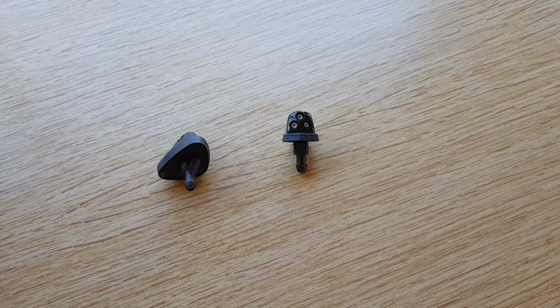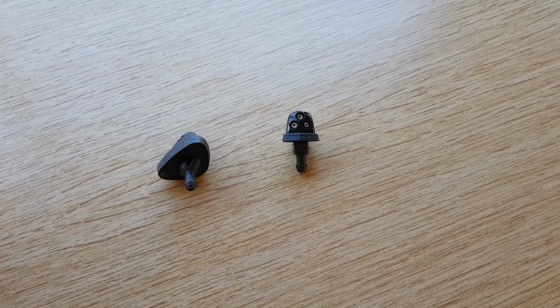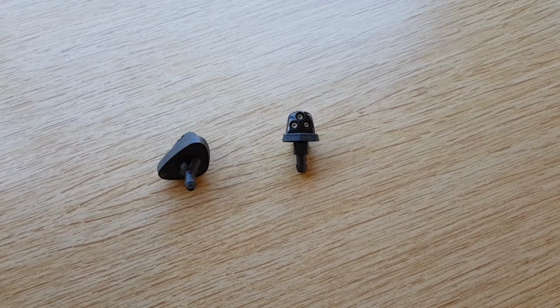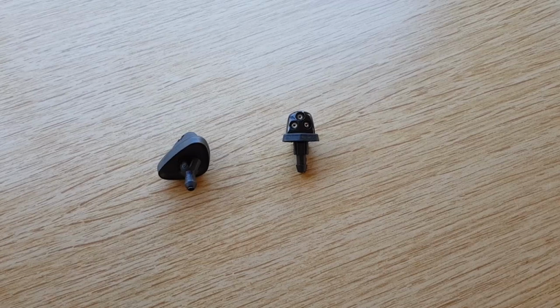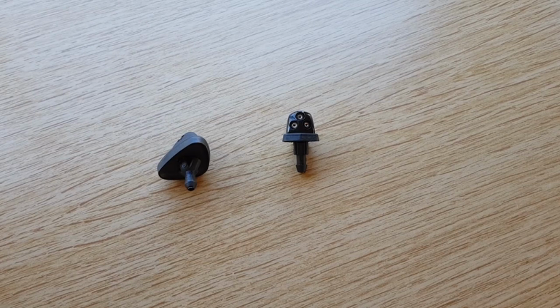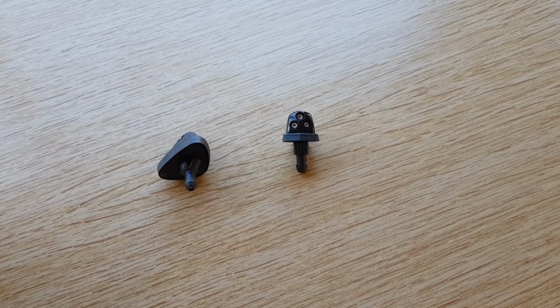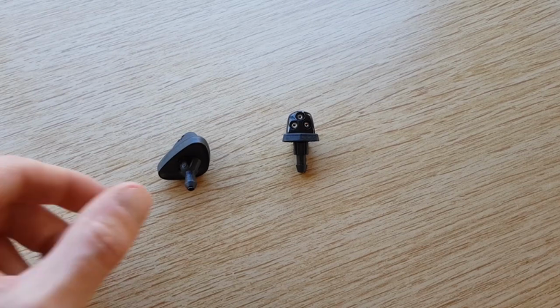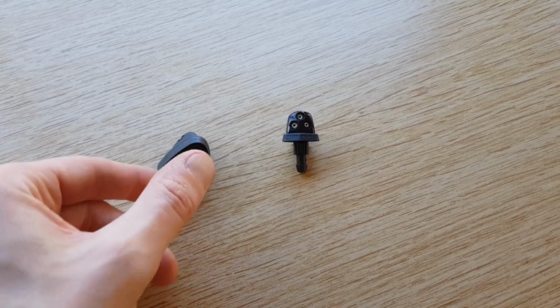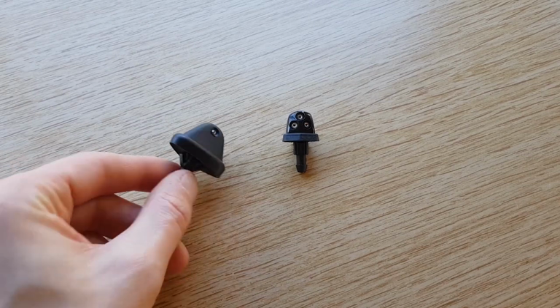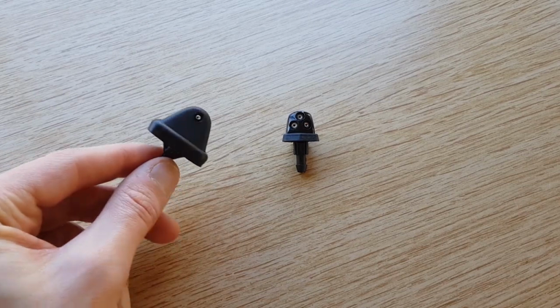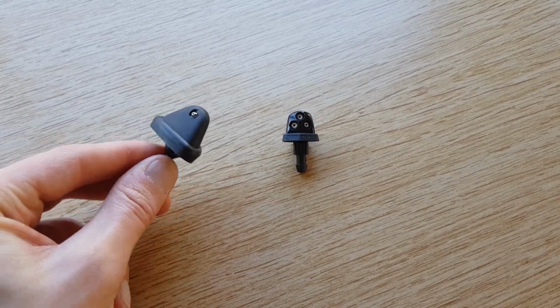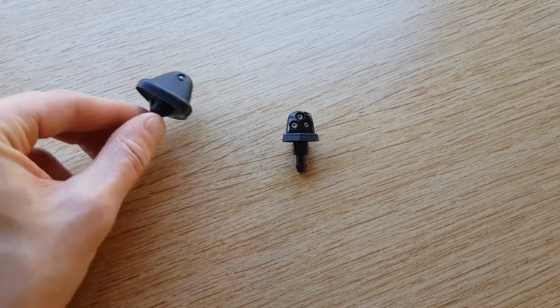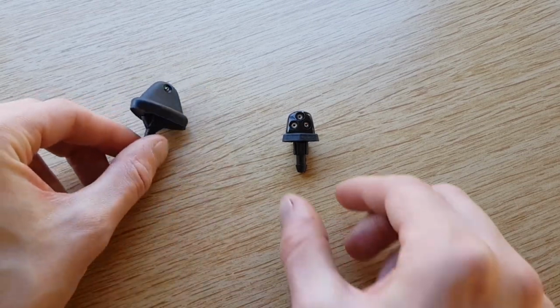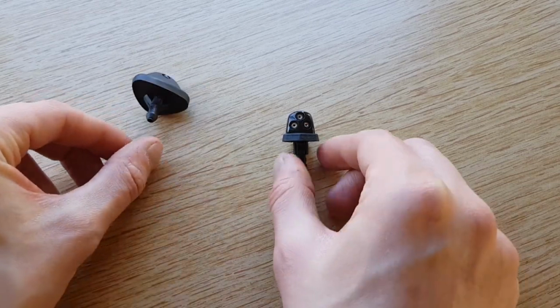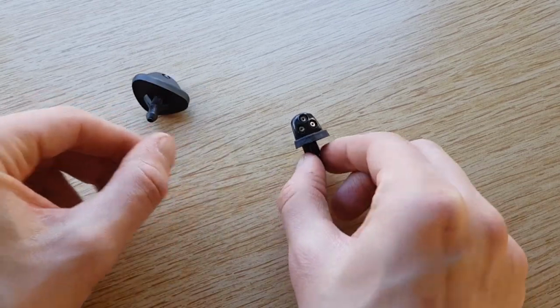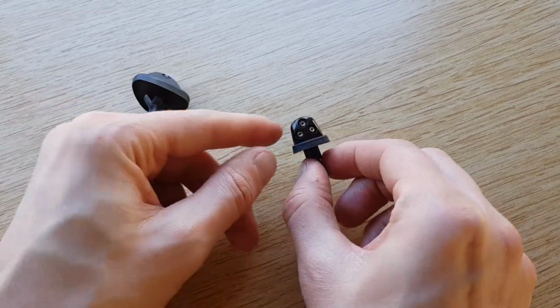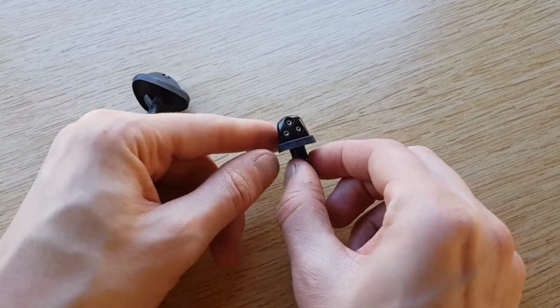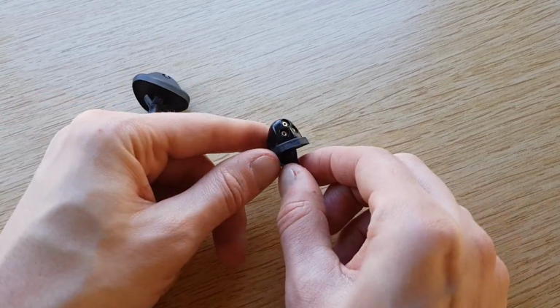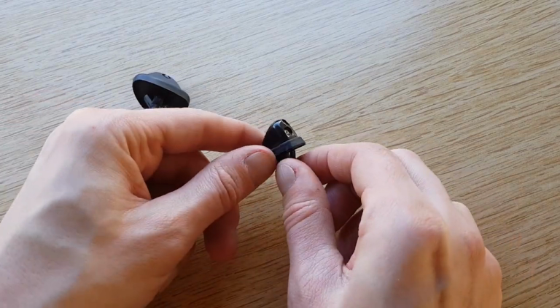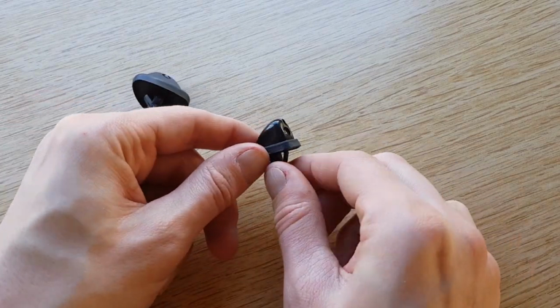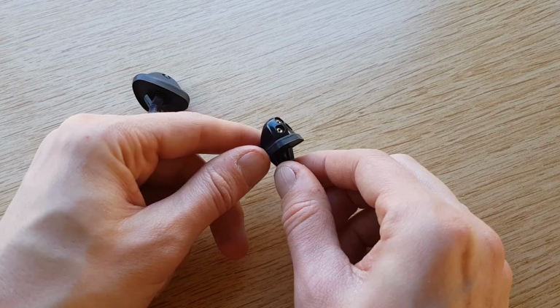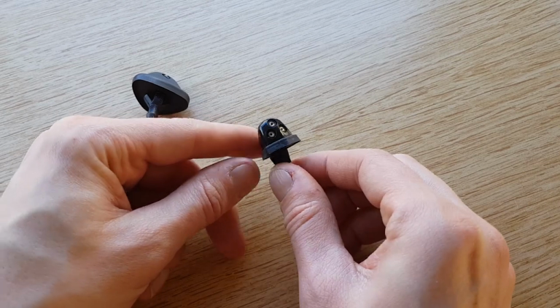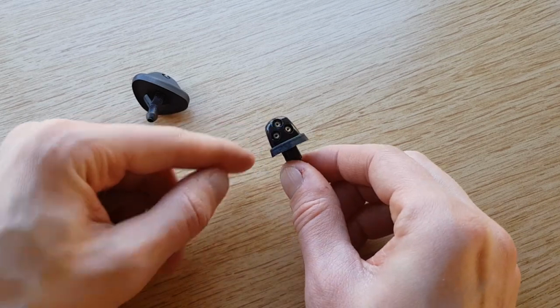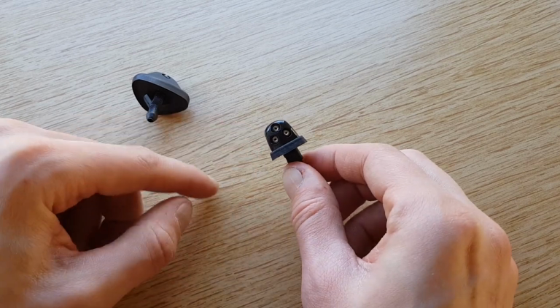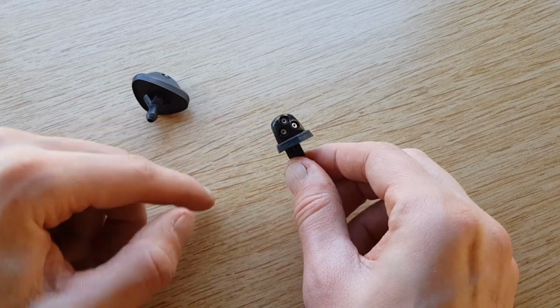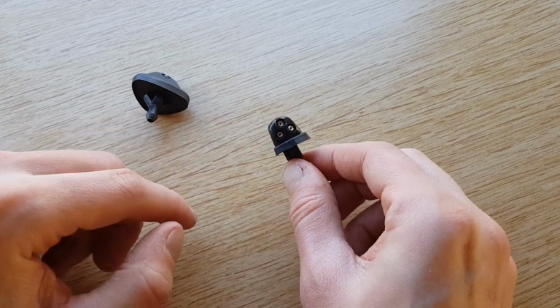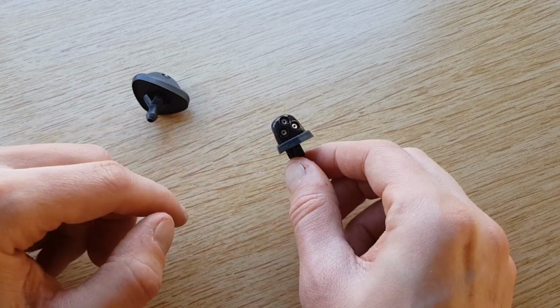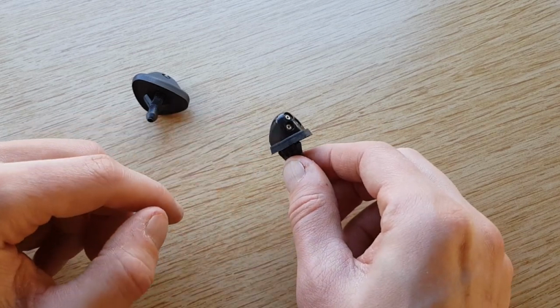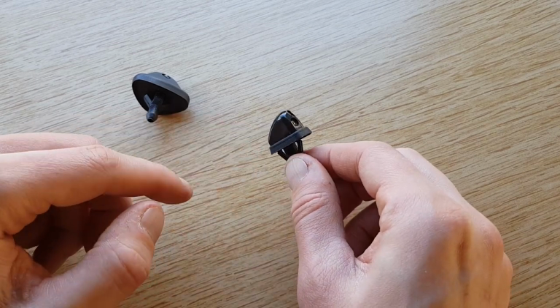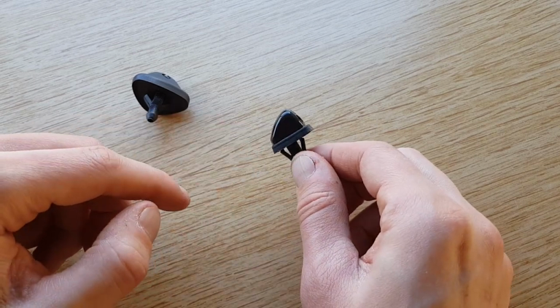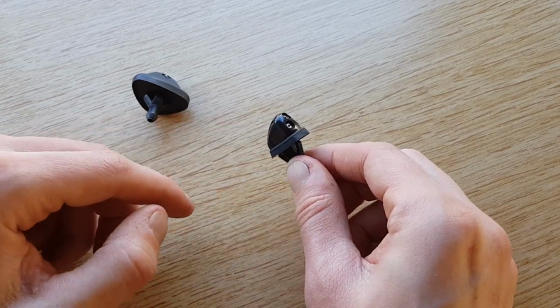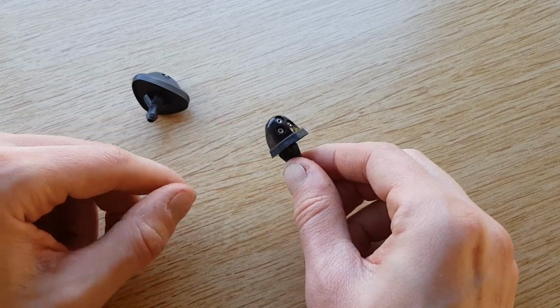I'm upgrading the washer jets on my van from the standard one jet version to these triple jet washers. These come from Suzuki Autos, Swifts or SX4s.